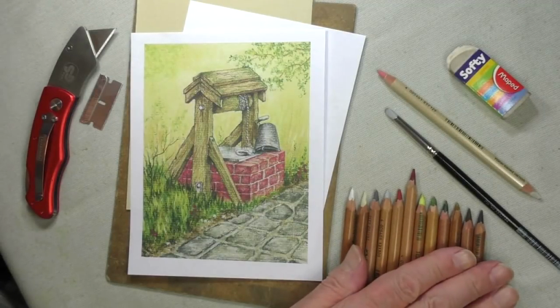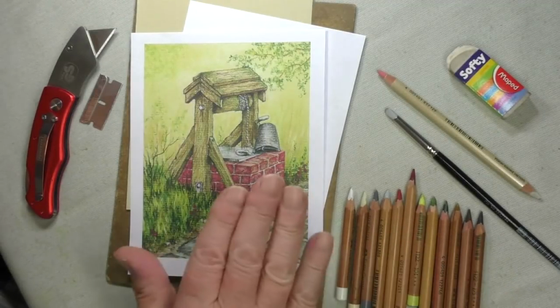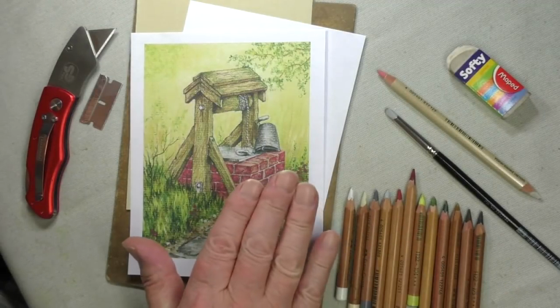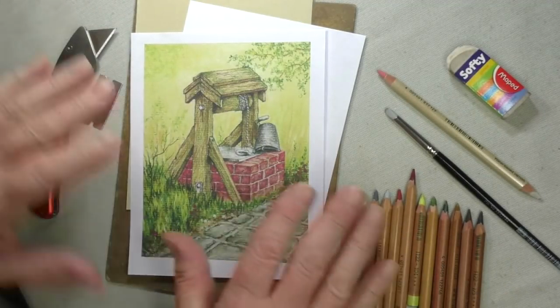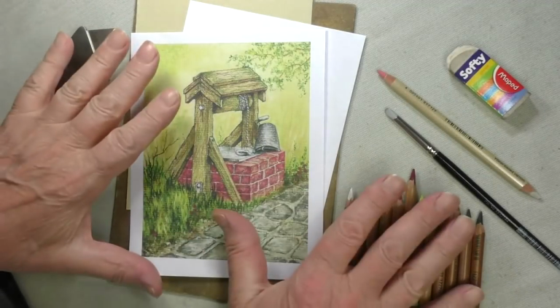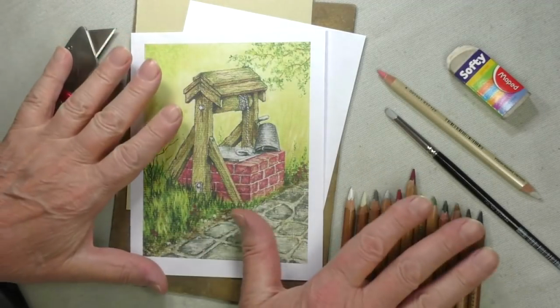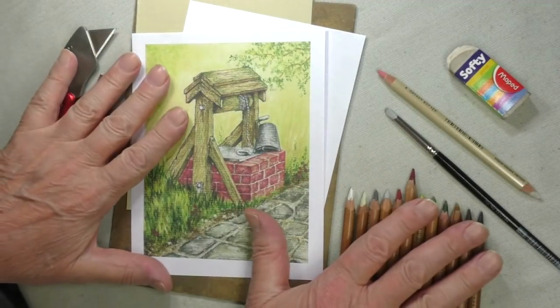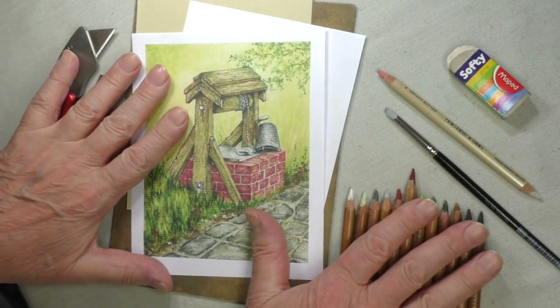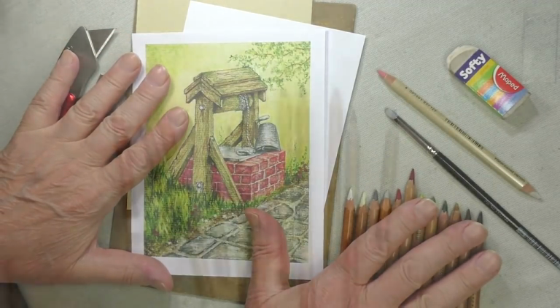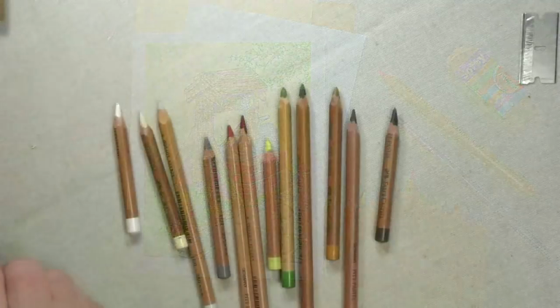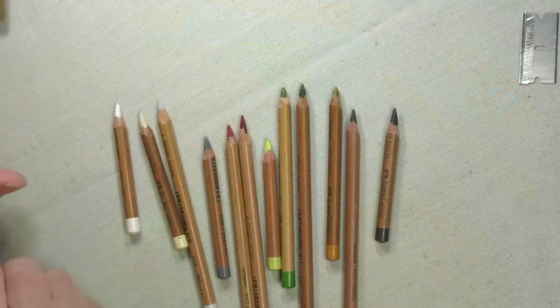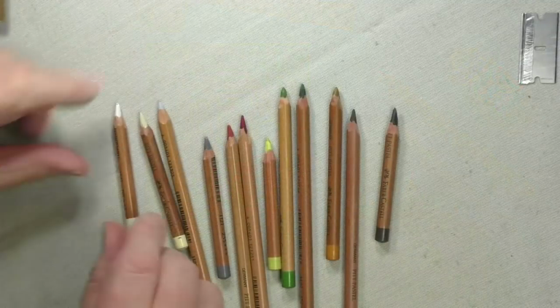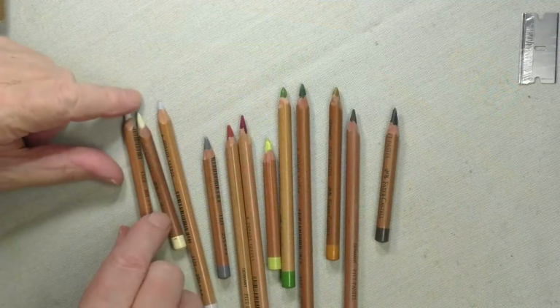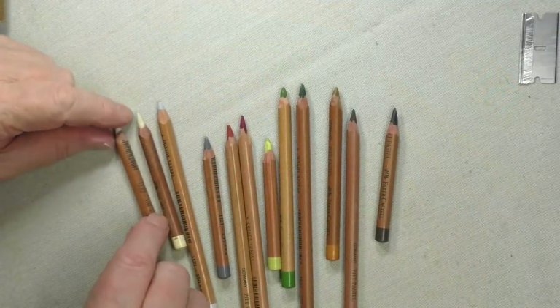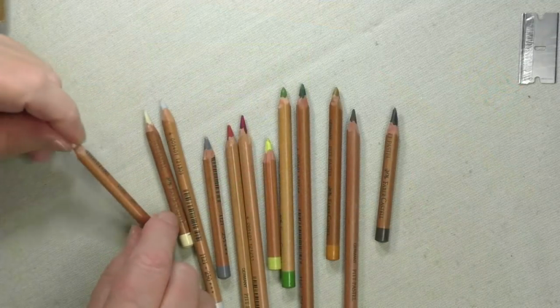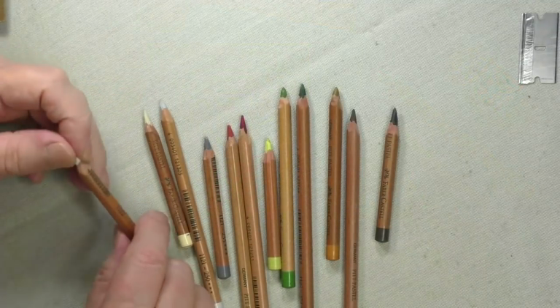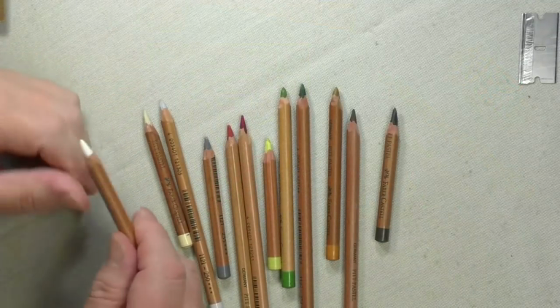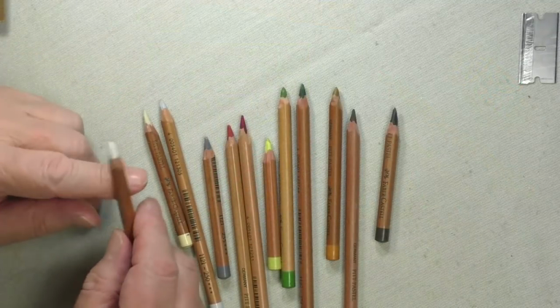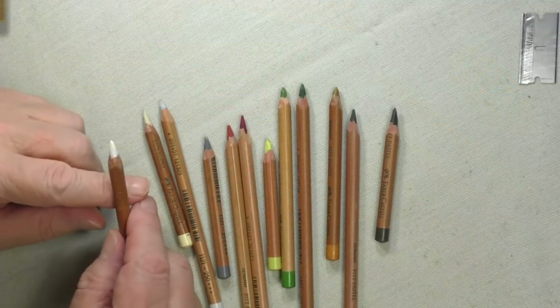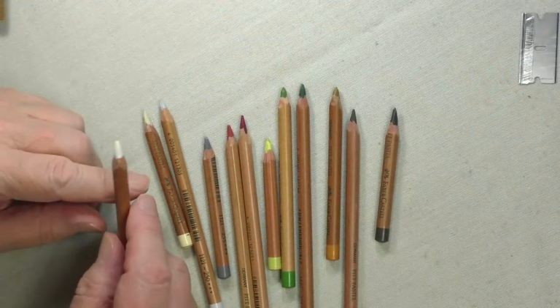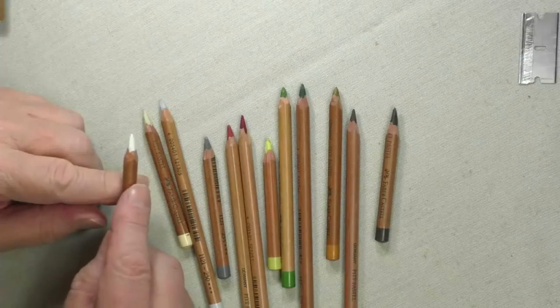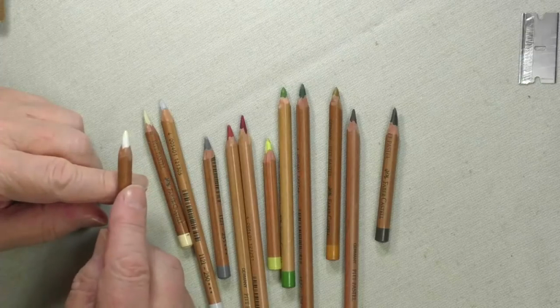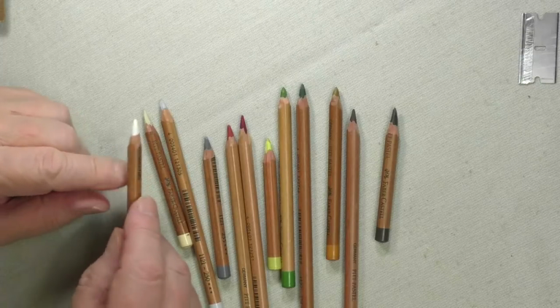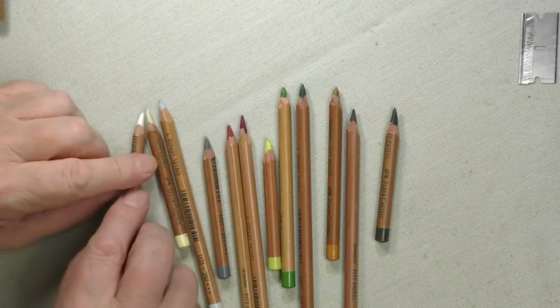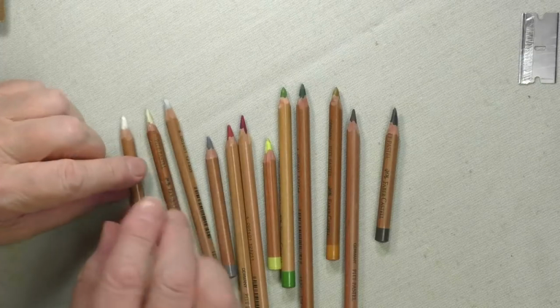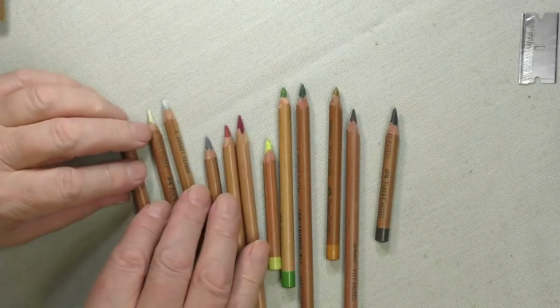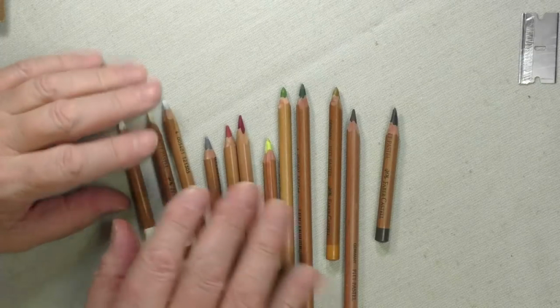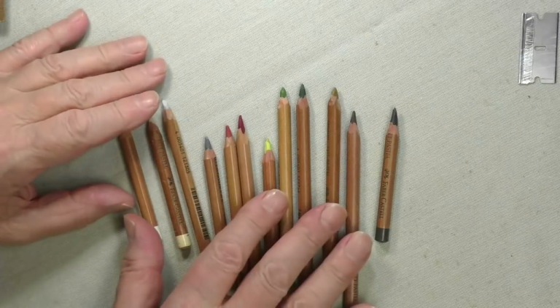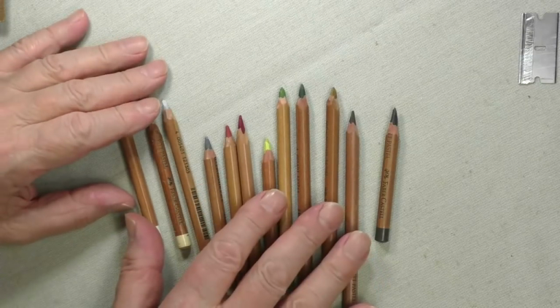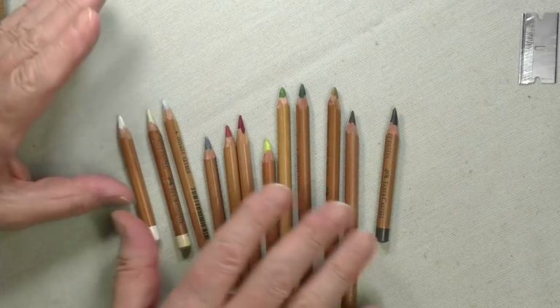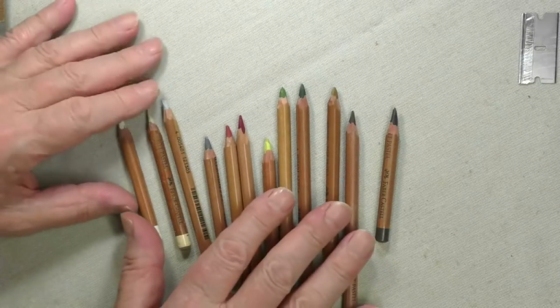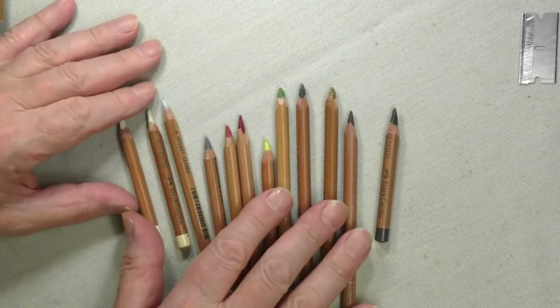Now let me show you what you'll need individually. The Pastel Pencils that I'm using are made by Faber Castell. They're called PIP Pastel Pencils, but you can use any Pastel Pencil — they all work in the same way.